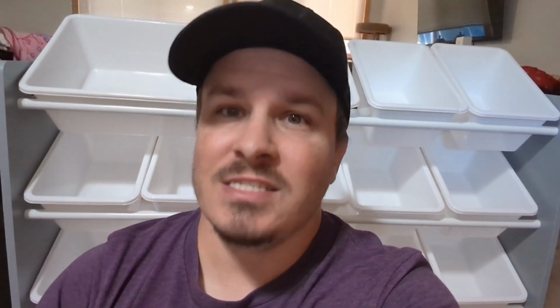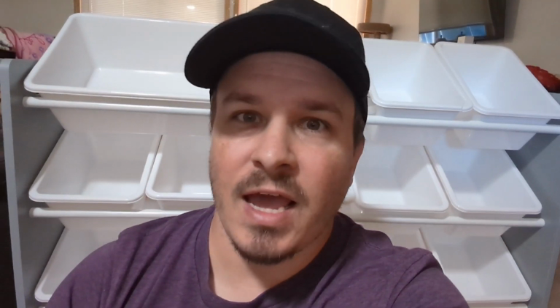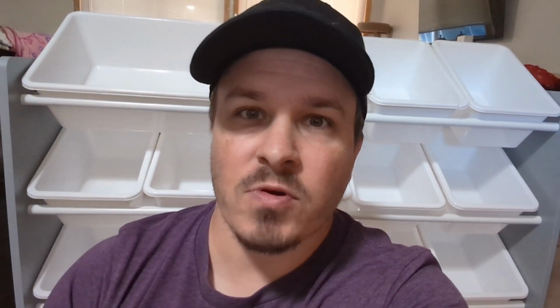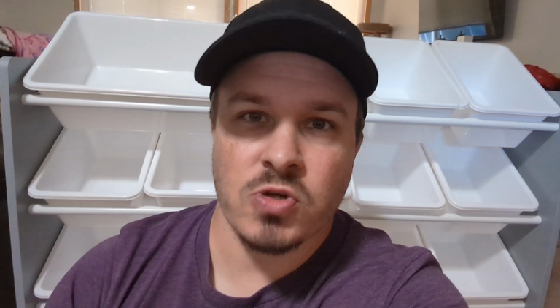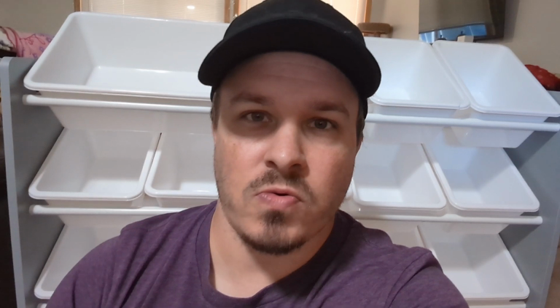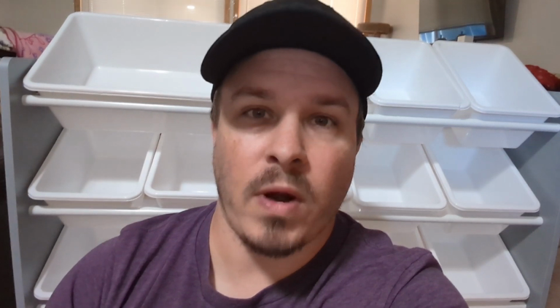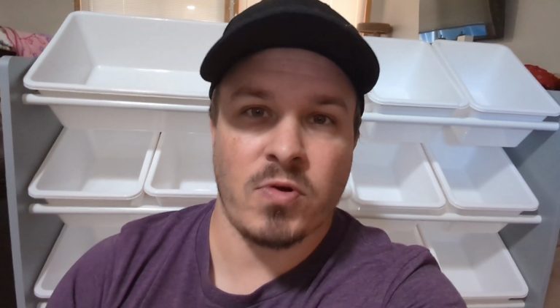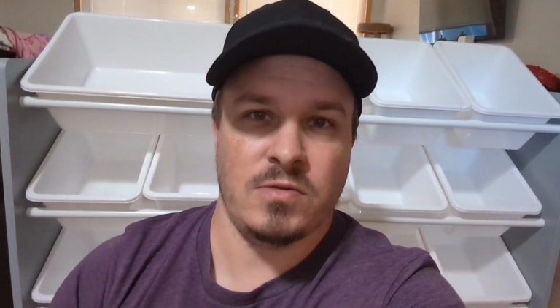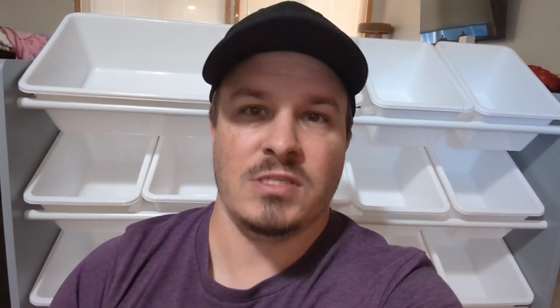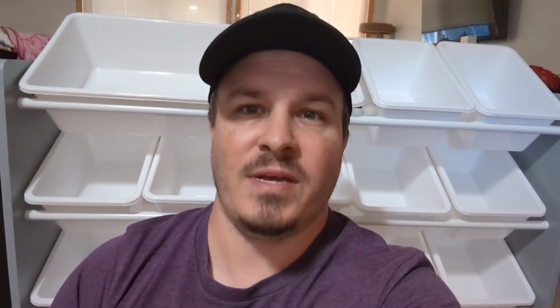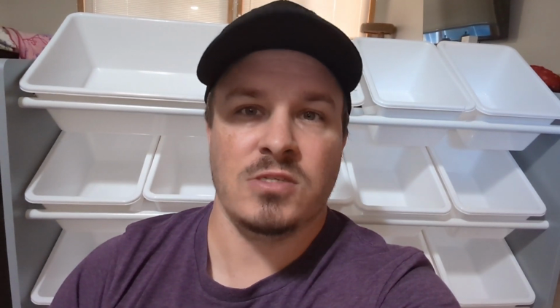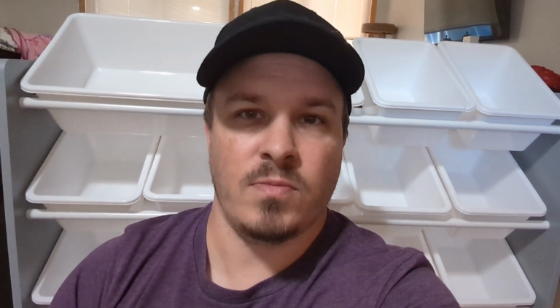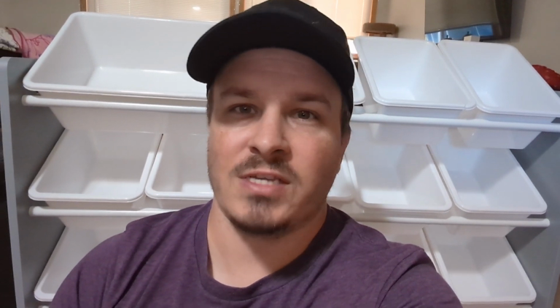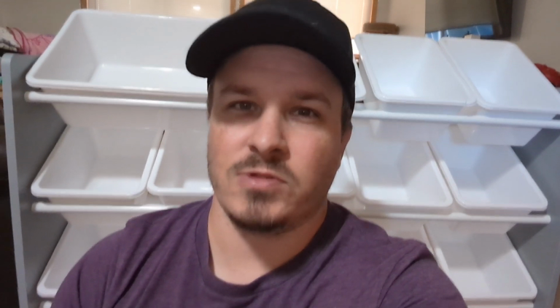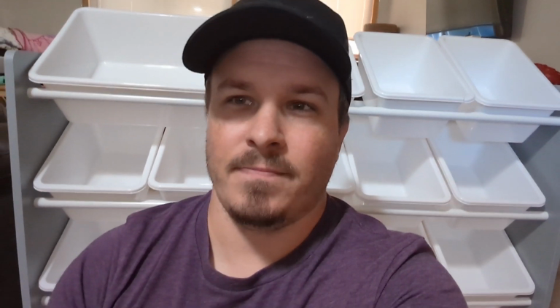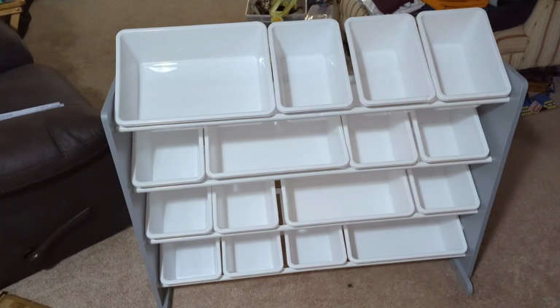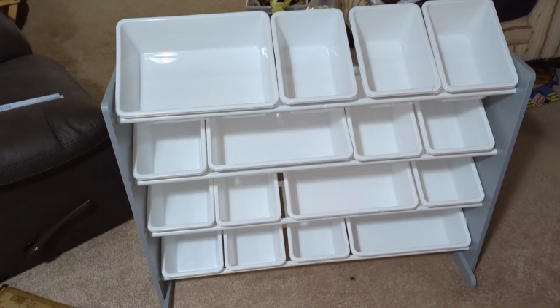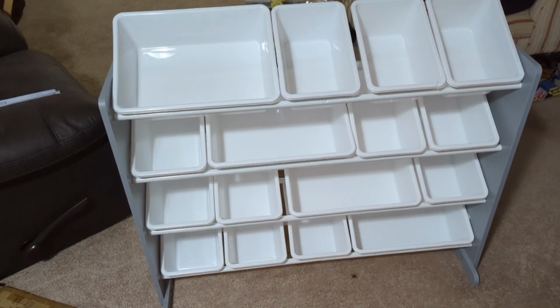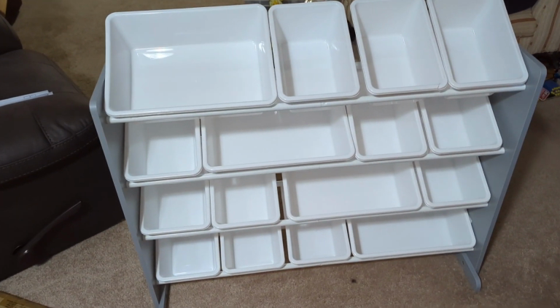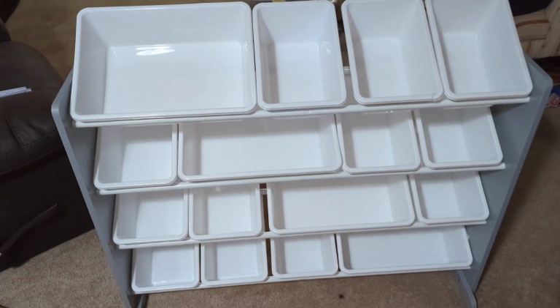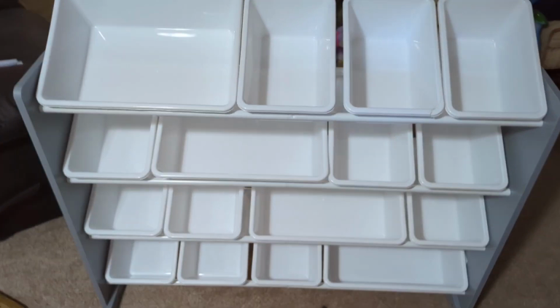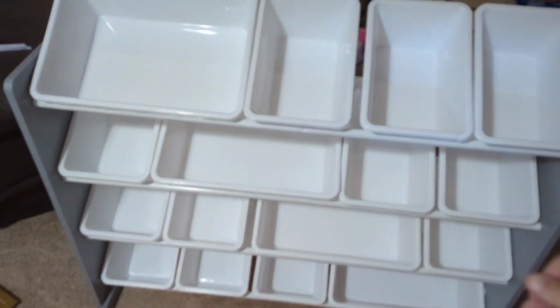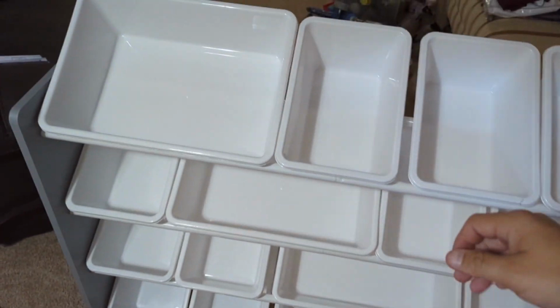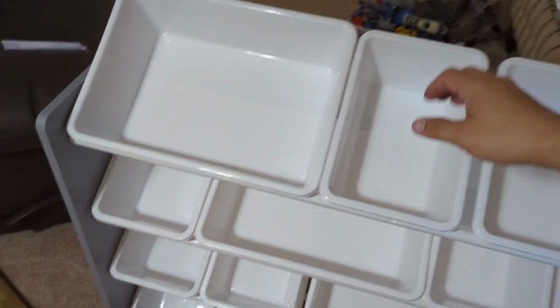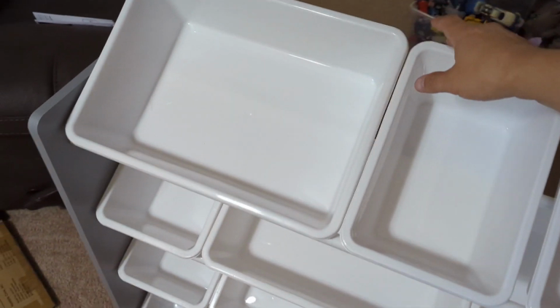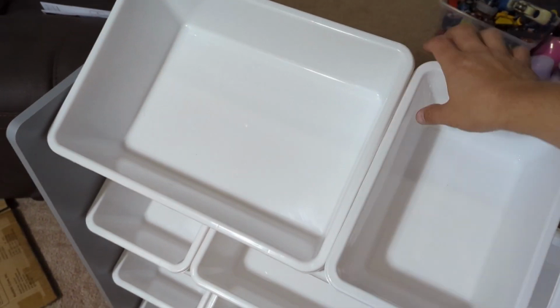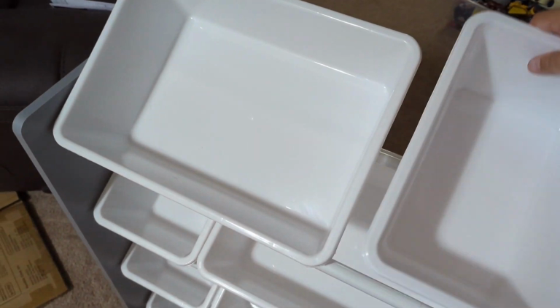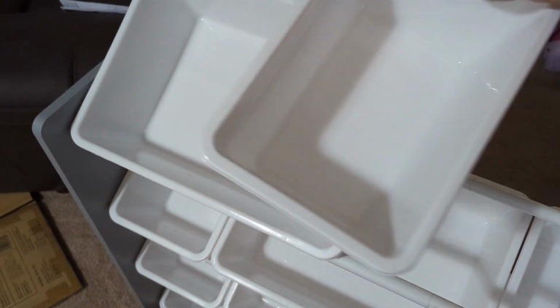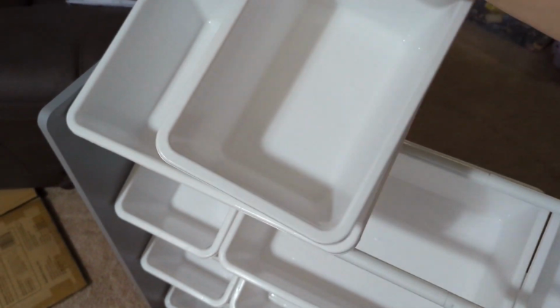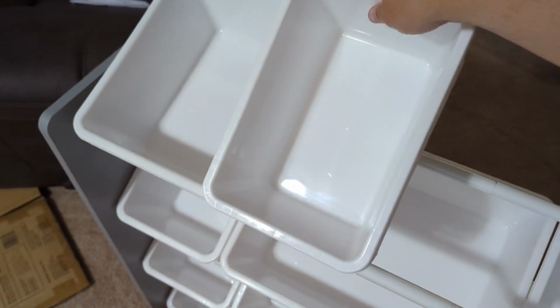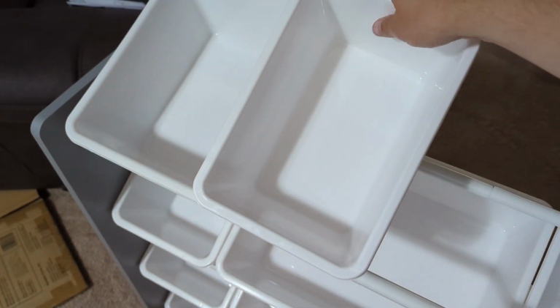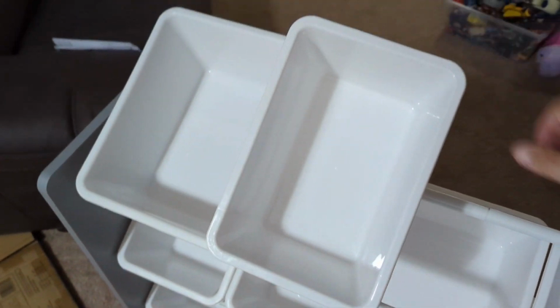Today, I'm going to show you what I'm going to use to get my son's toy room organized in no time. This is the Humble Crew super-sized toy storage organizer that I recently picked up to help tackle my son's toys.